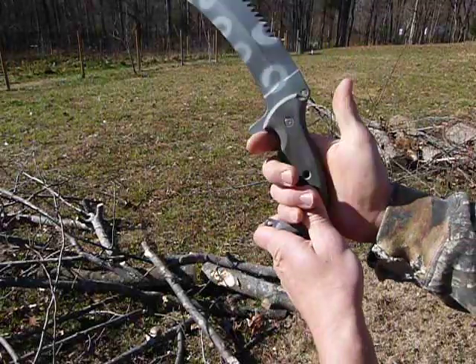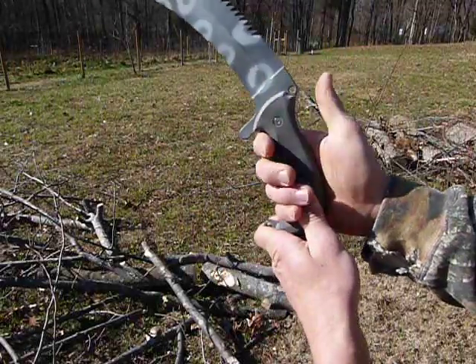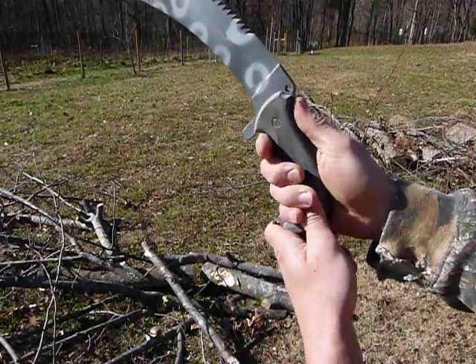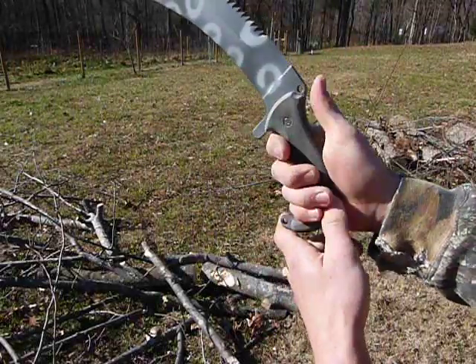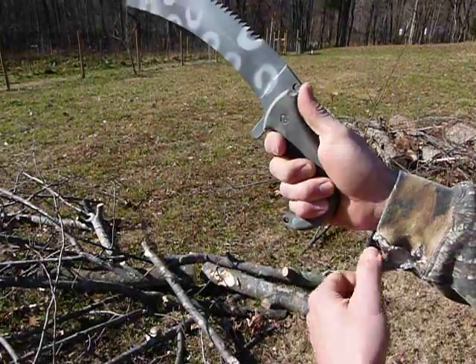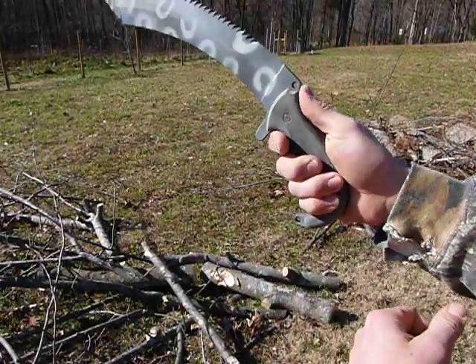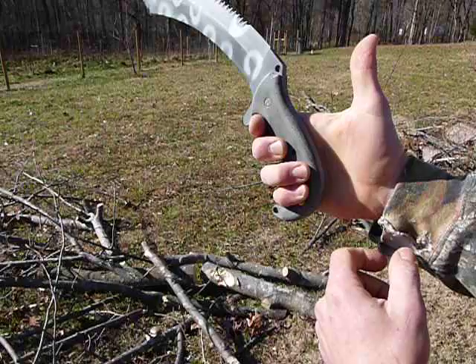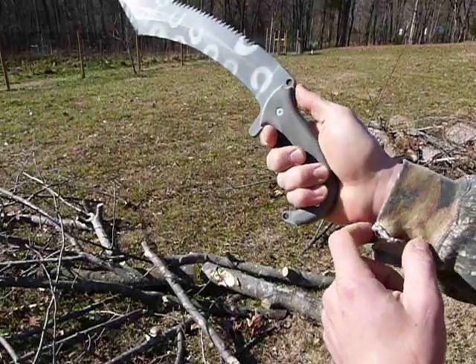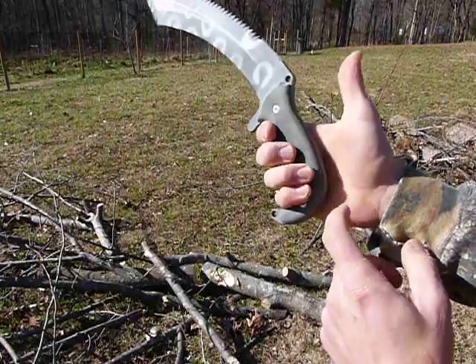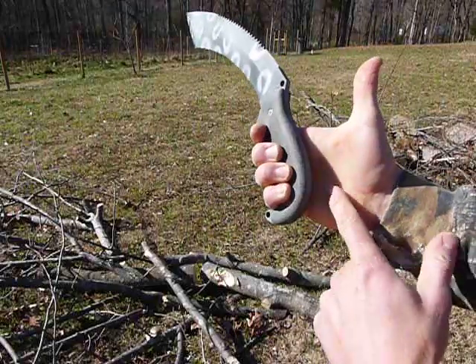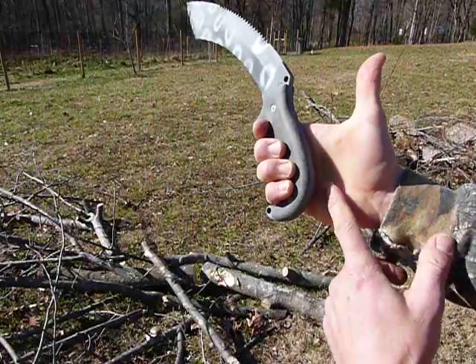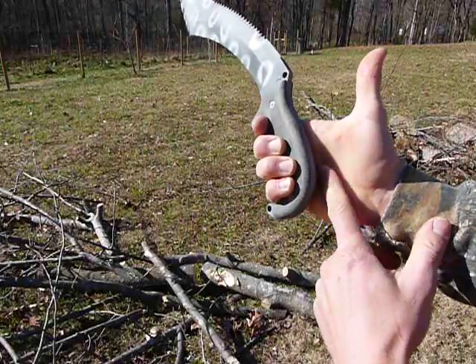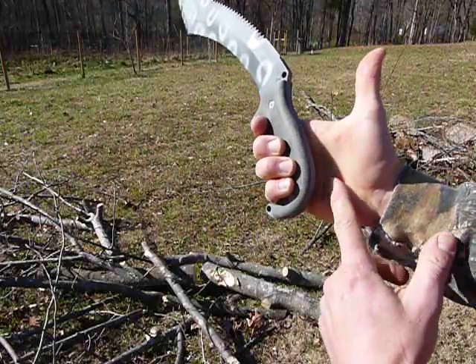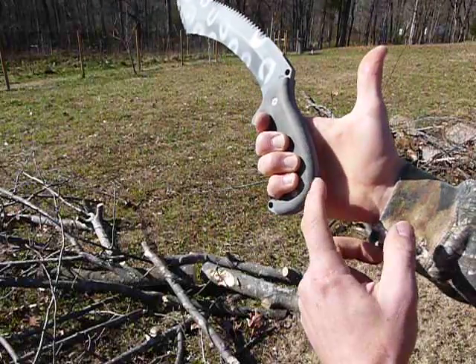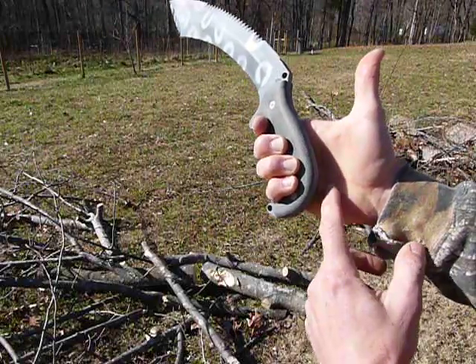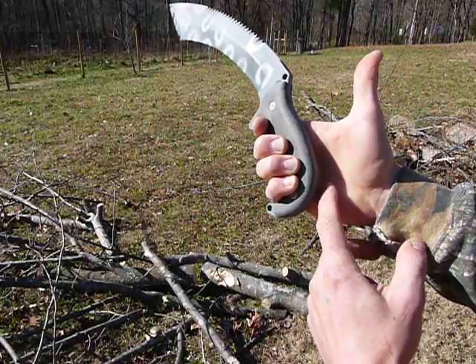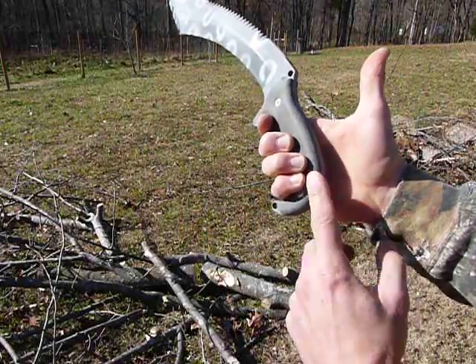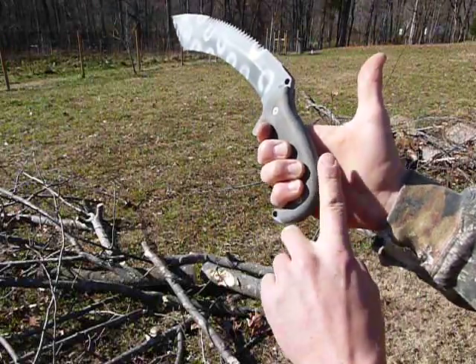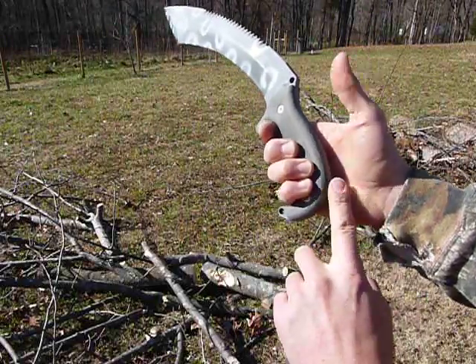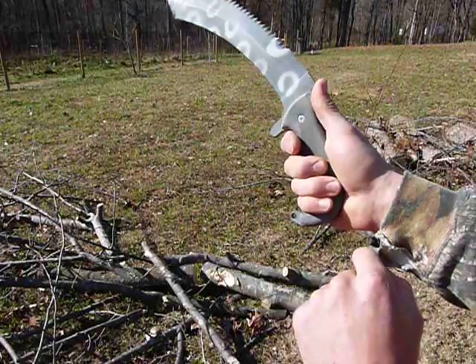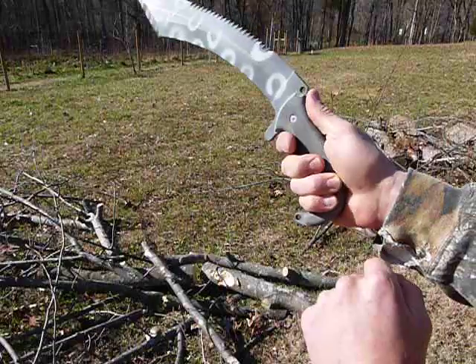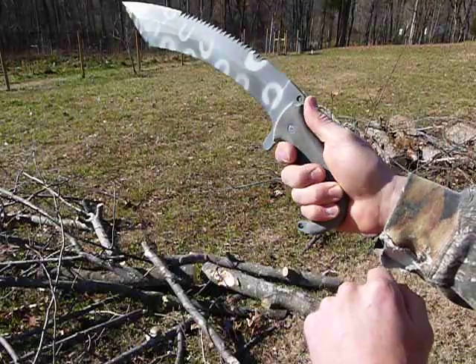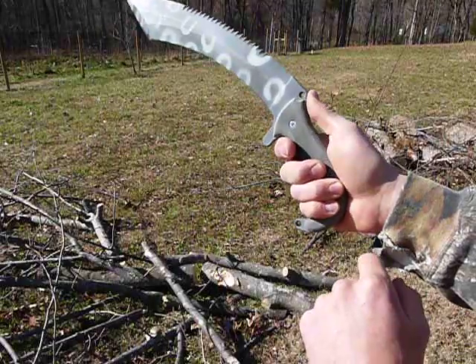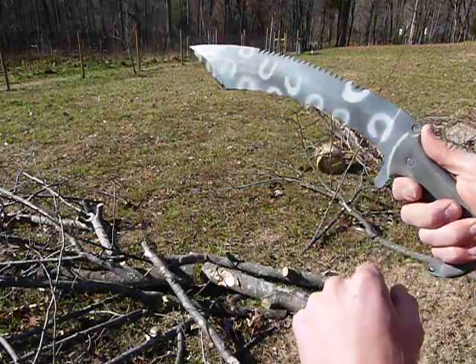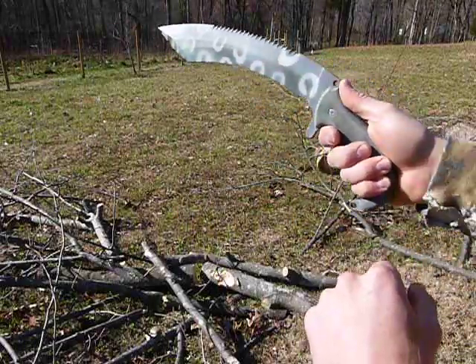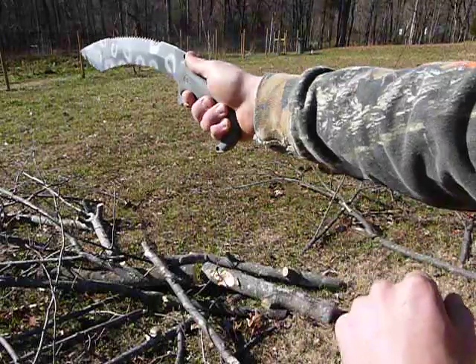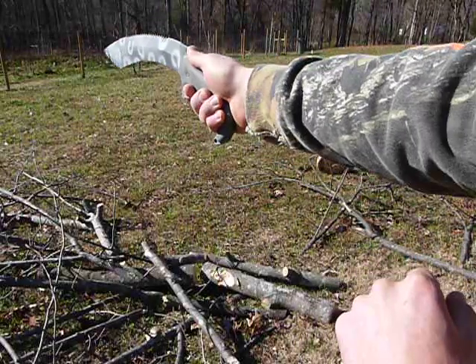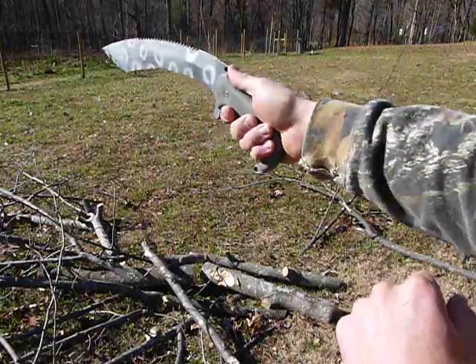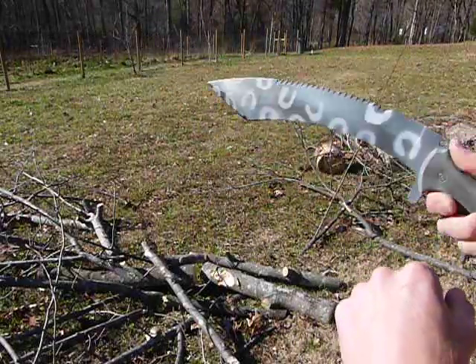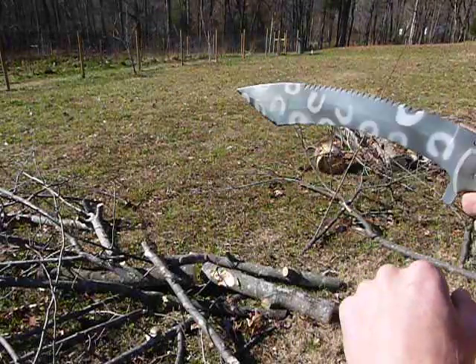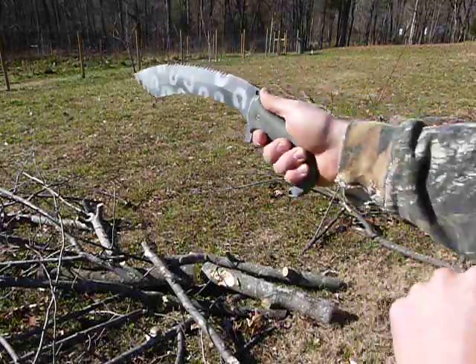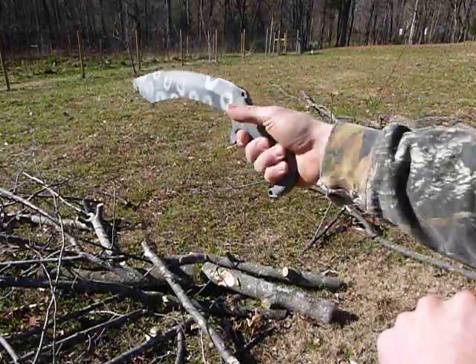There's also a thumb shelf so that when you thrust you get the palm of your hand right on this curved section, thumb on the thumb shelf, and you get a really natural feeling thrusting motion.